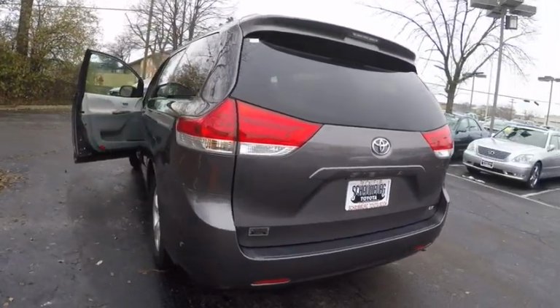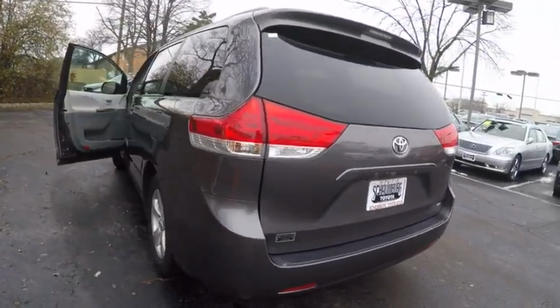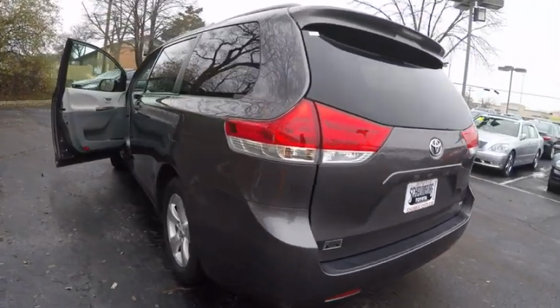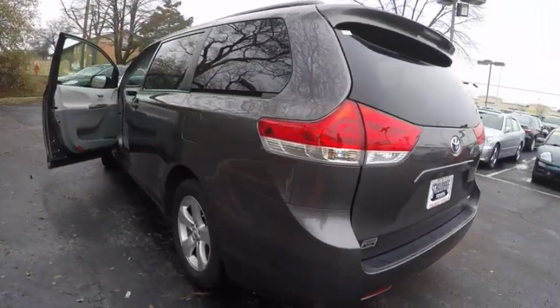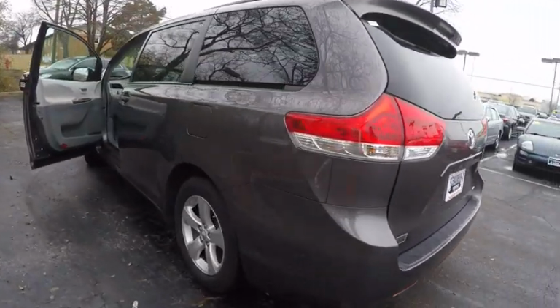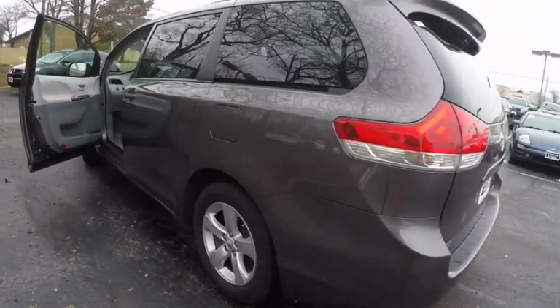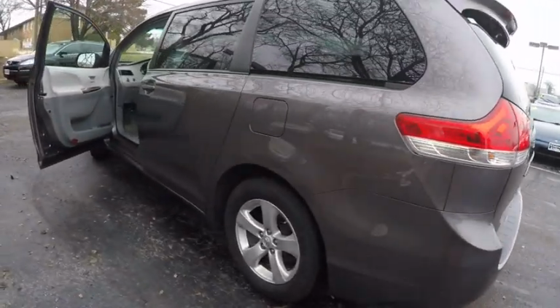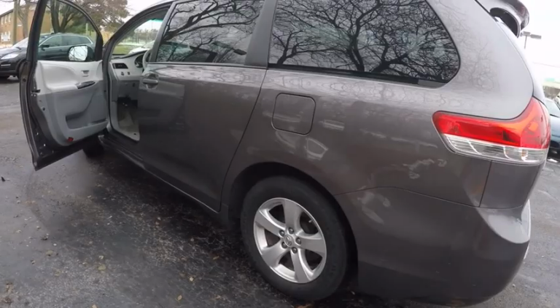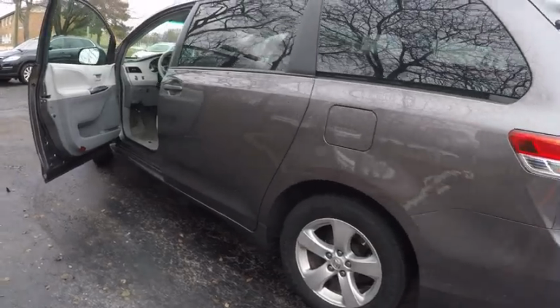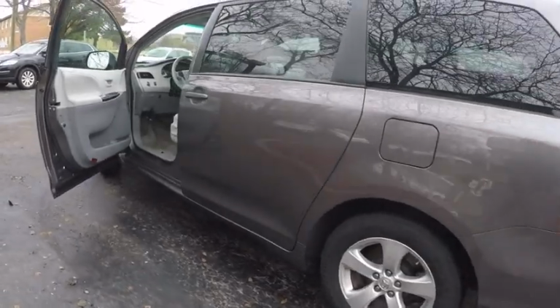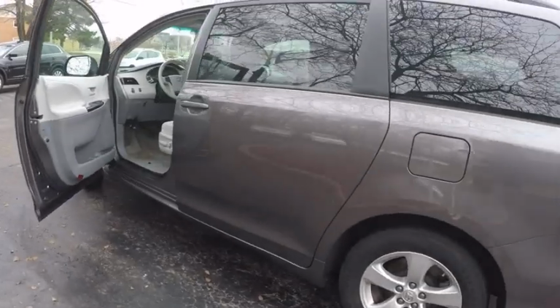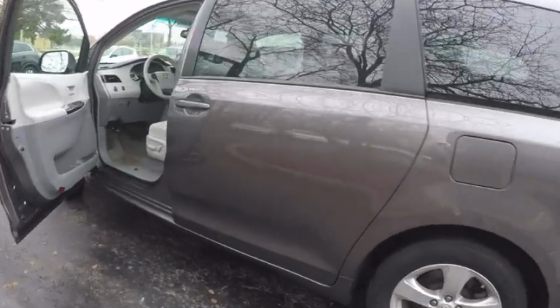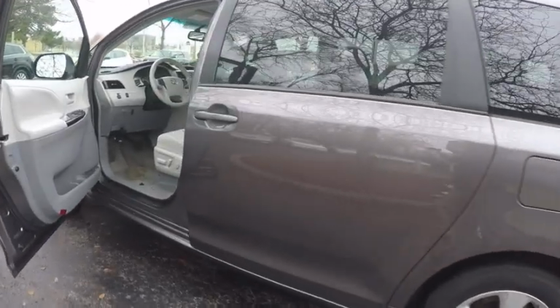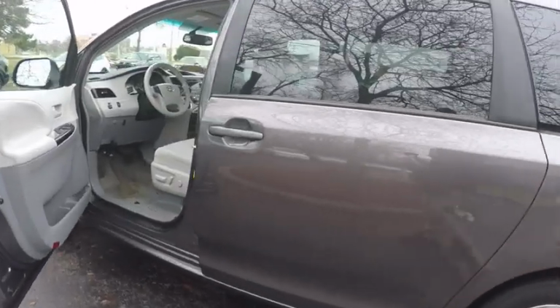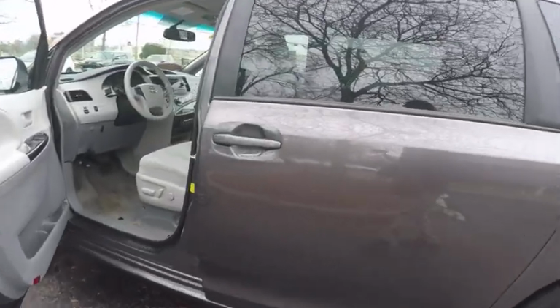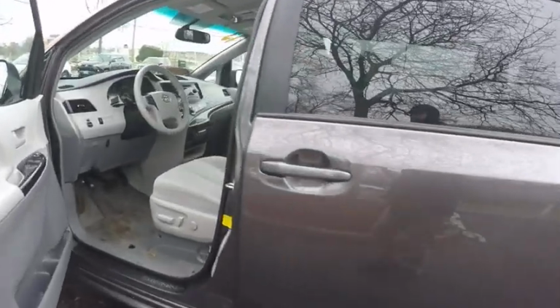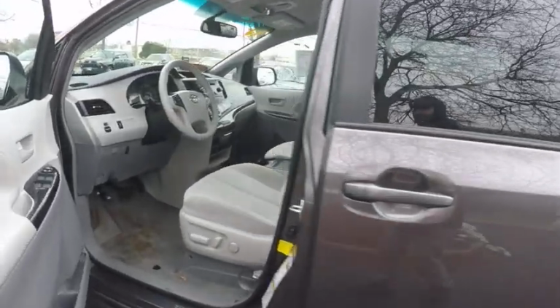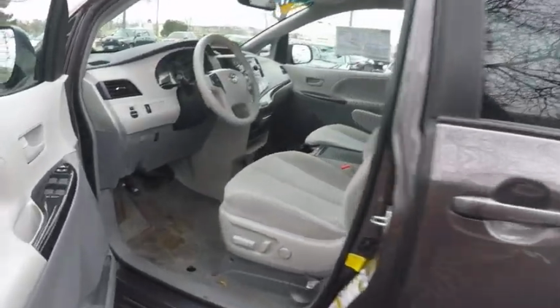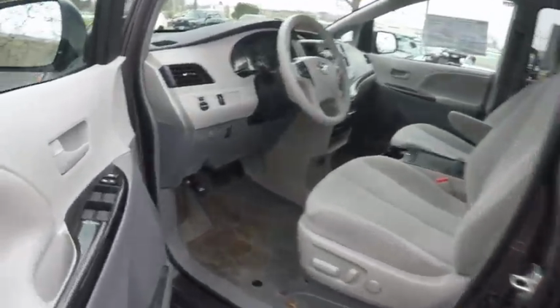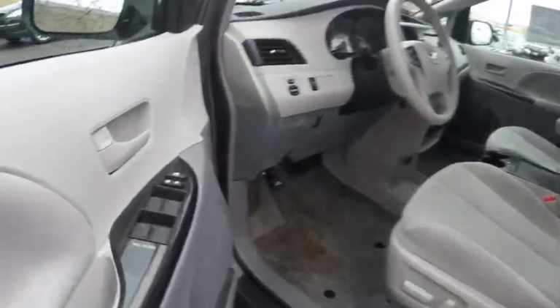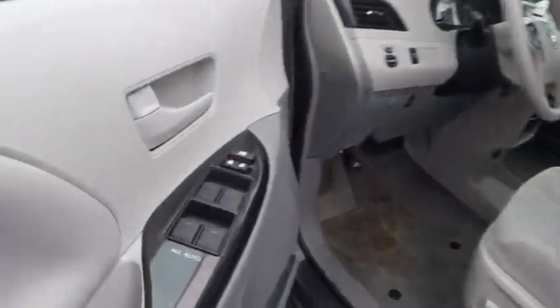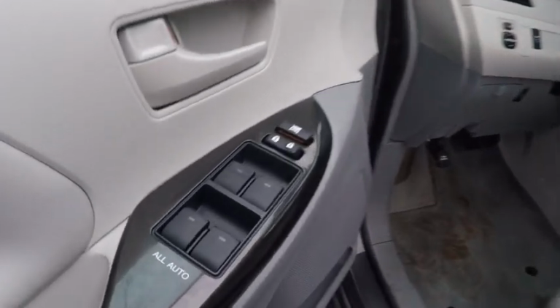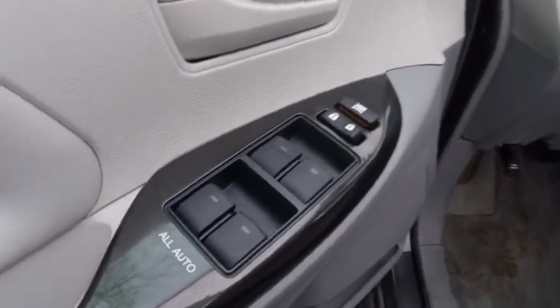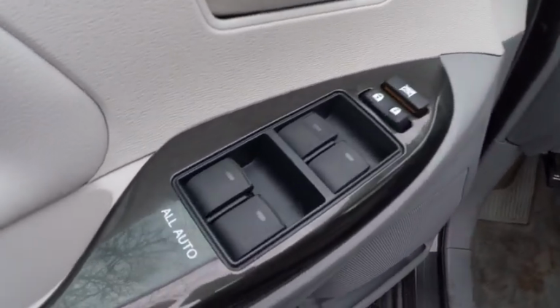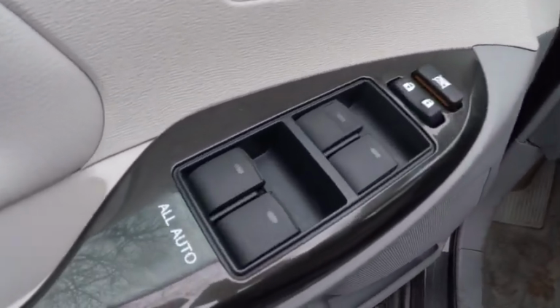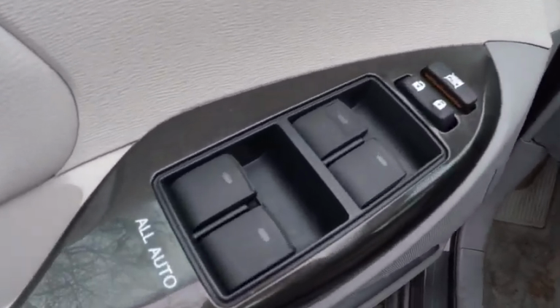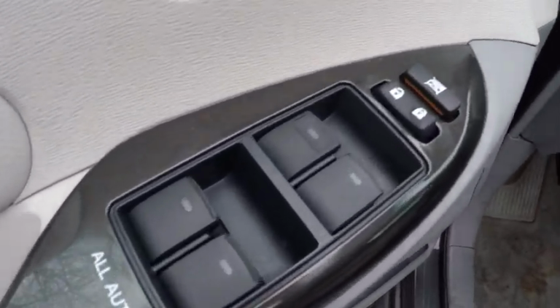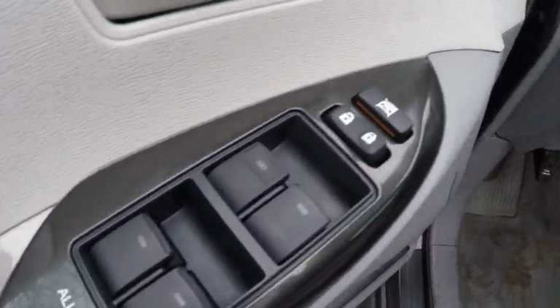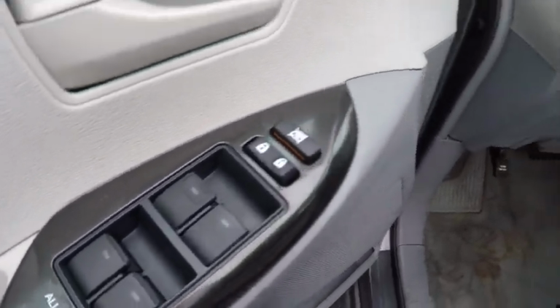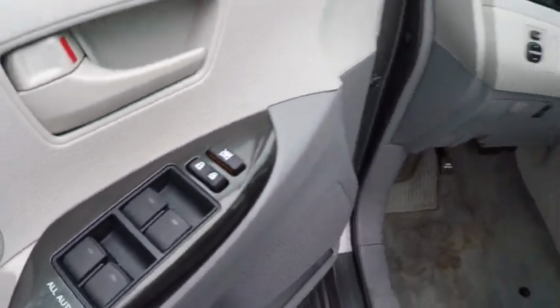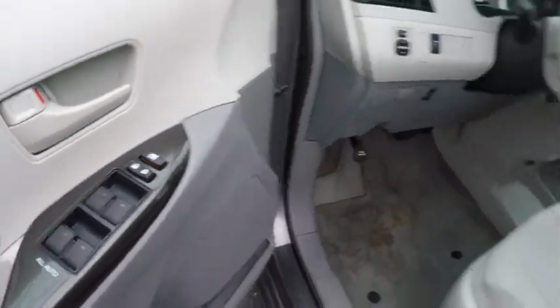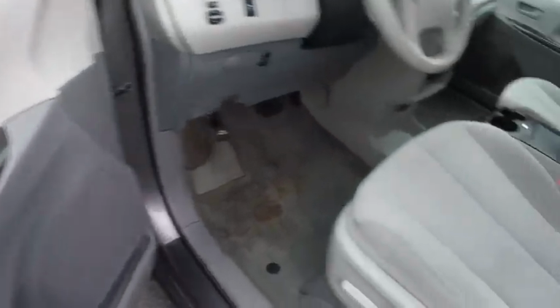Third row seat, traction control, stability control, power steering, home link, garage door opener, cruise control, universal garage door opener, power windows, trip odometer, compass.